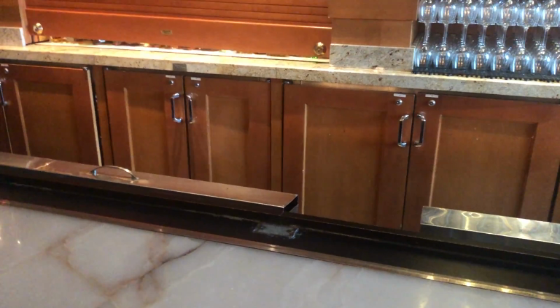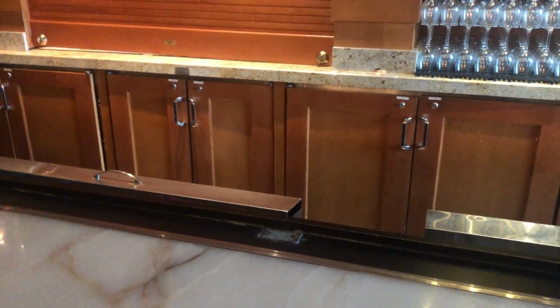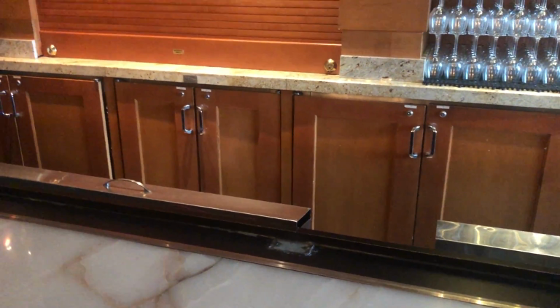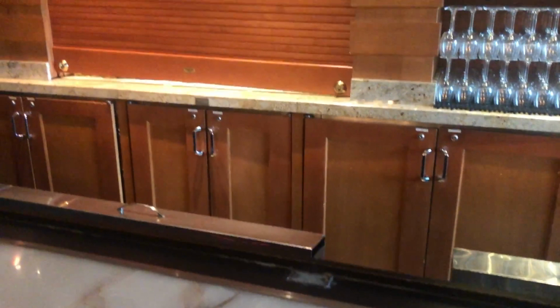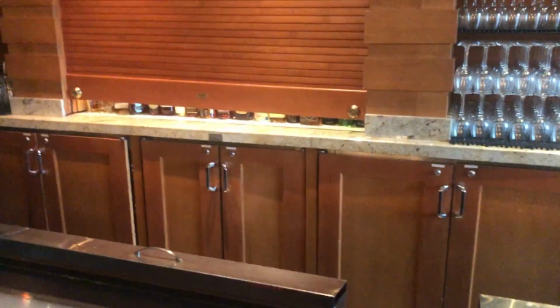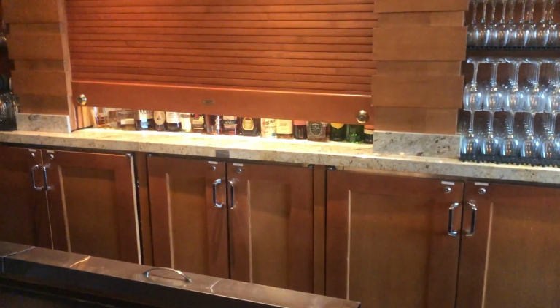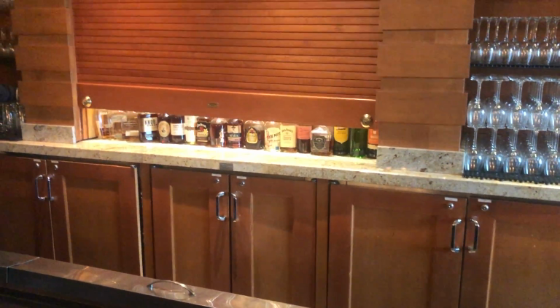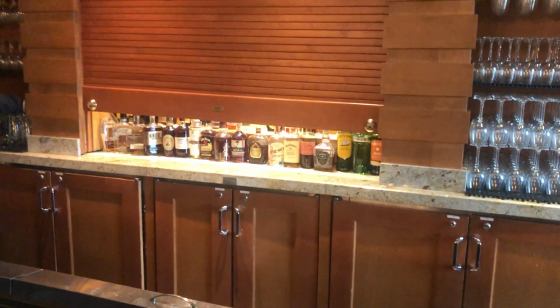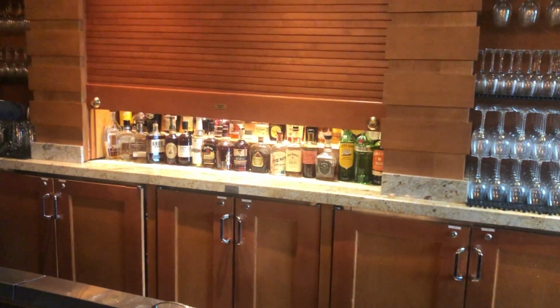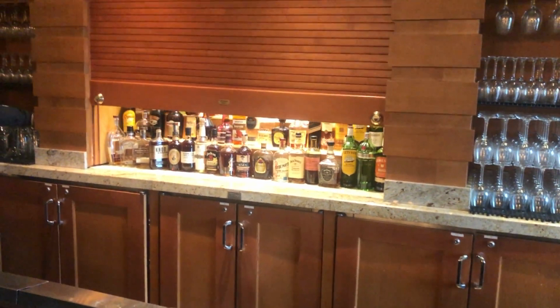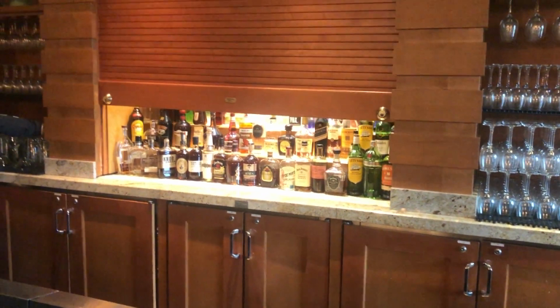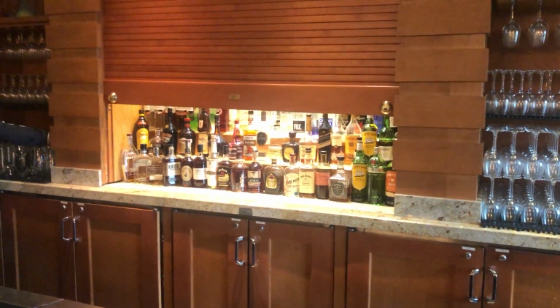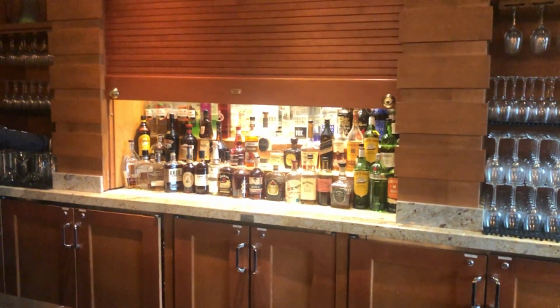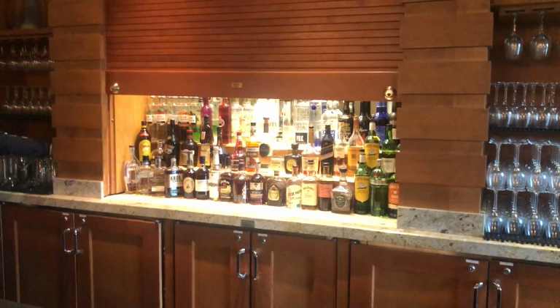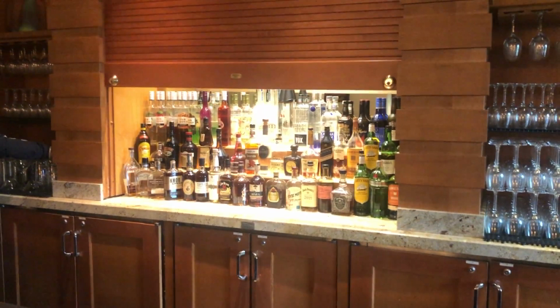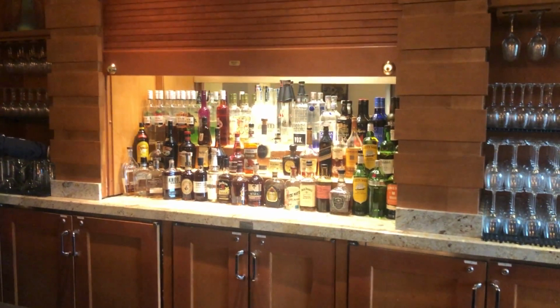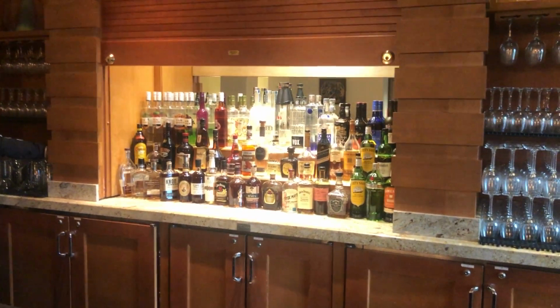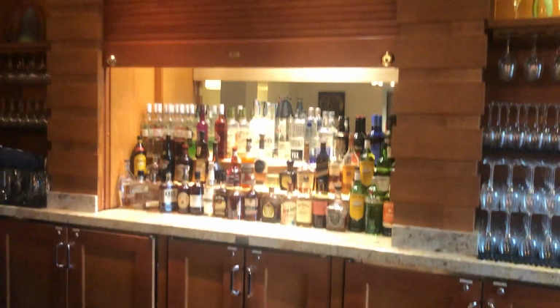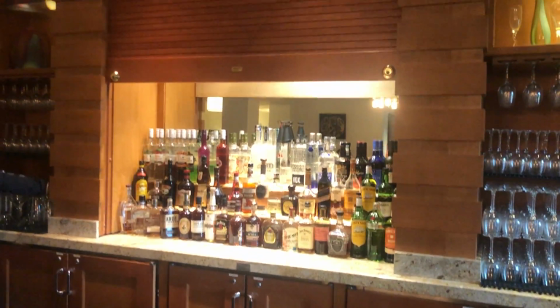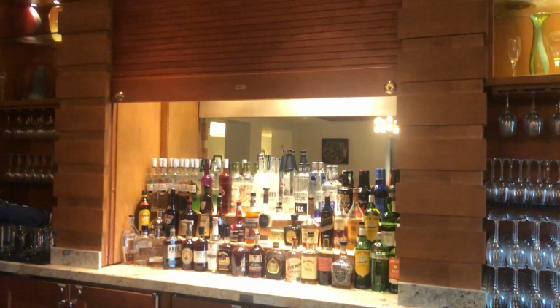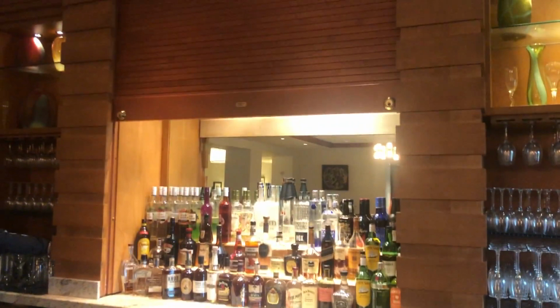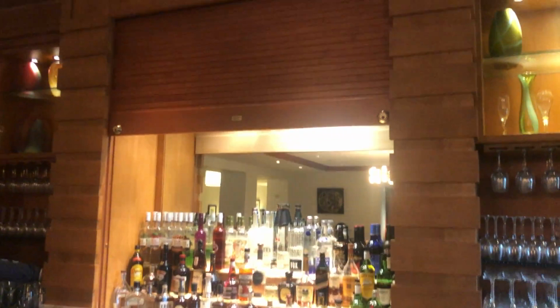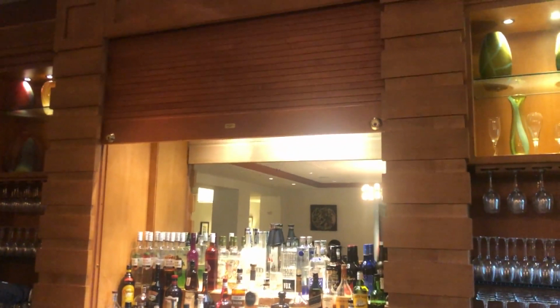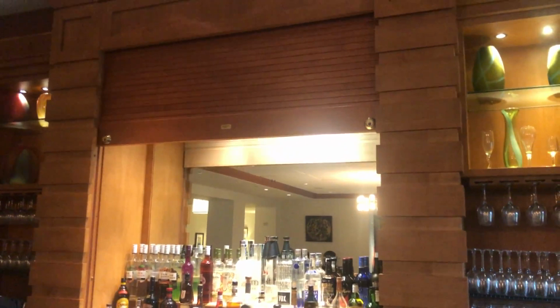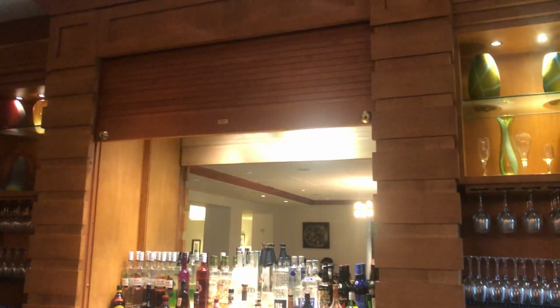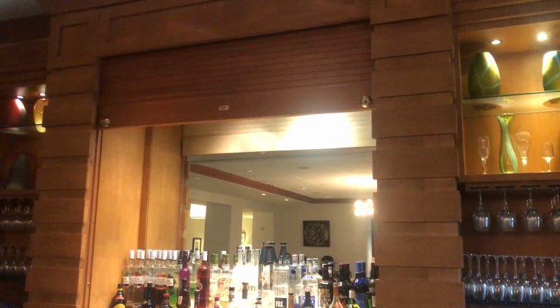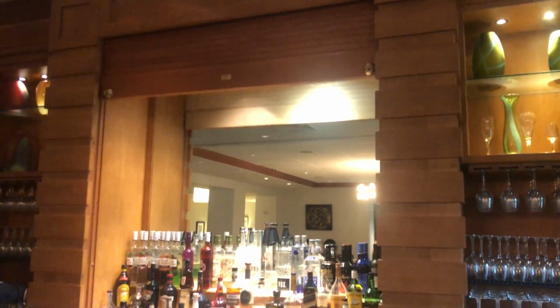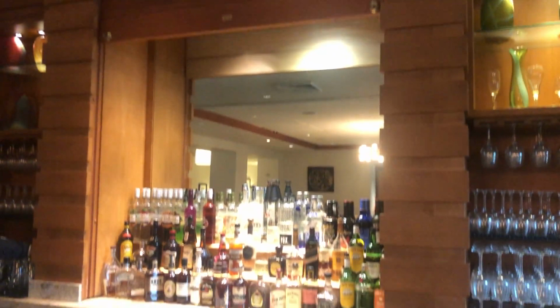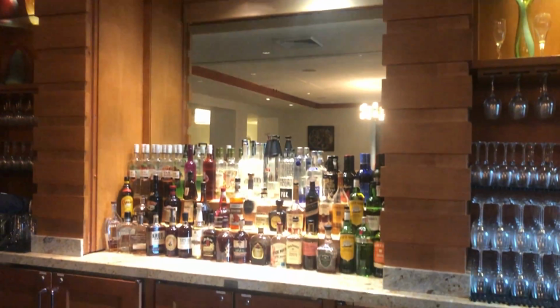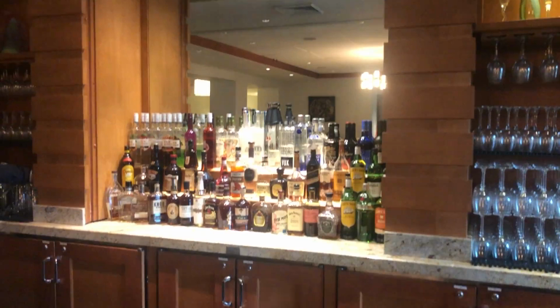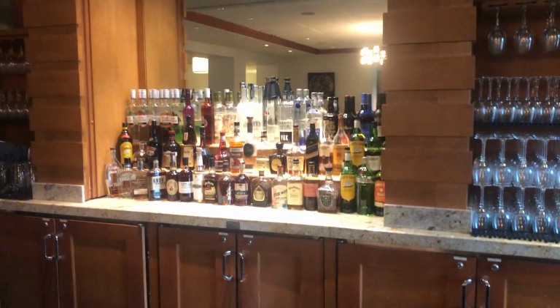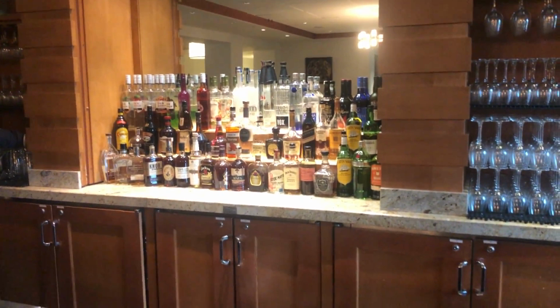Beautiful onyx bars. This is the back bar. It's gonna be all included. Obviously no liquor. This is the motorized liquor cabinet. Pretty cool.